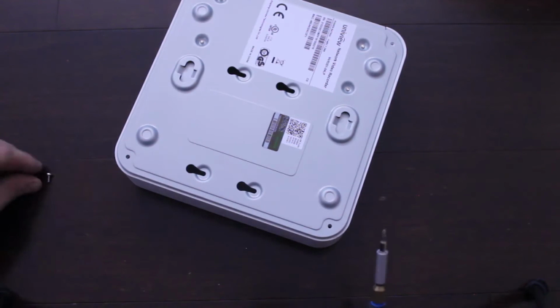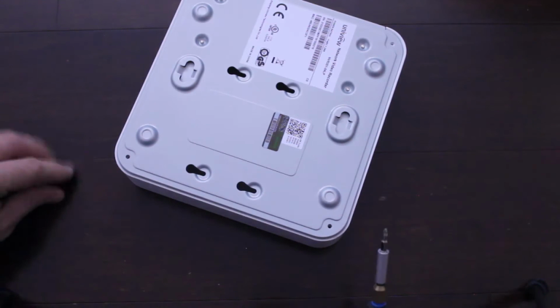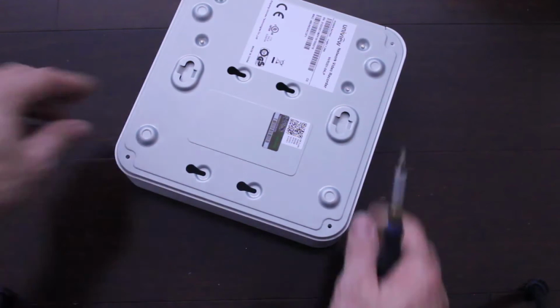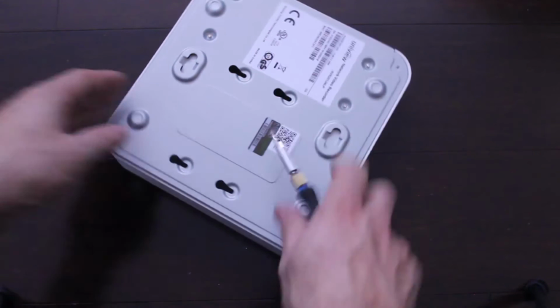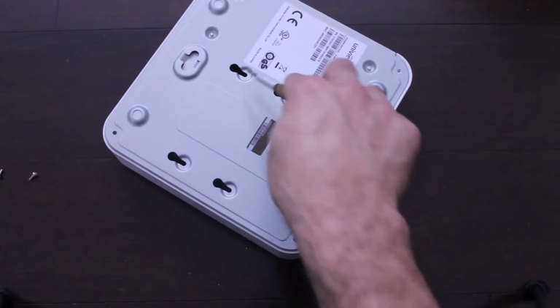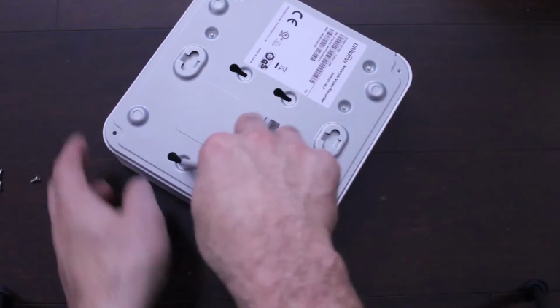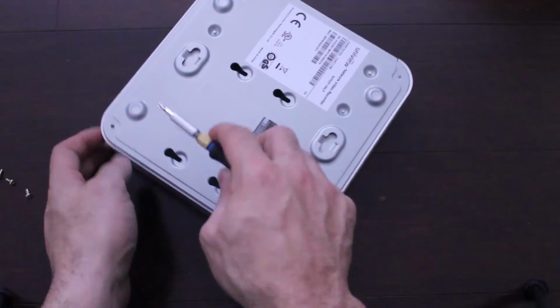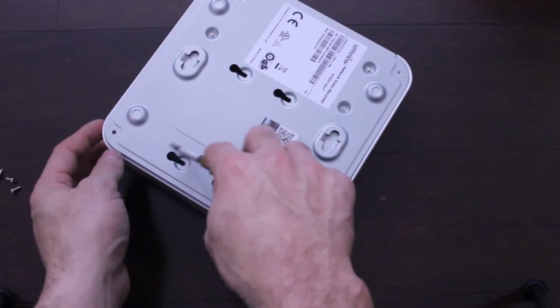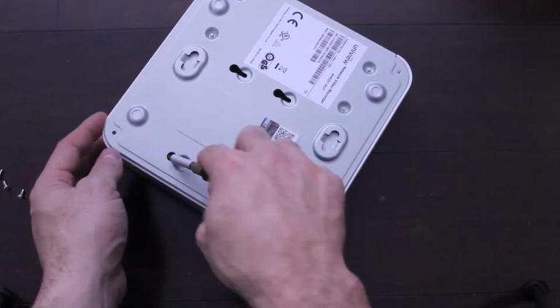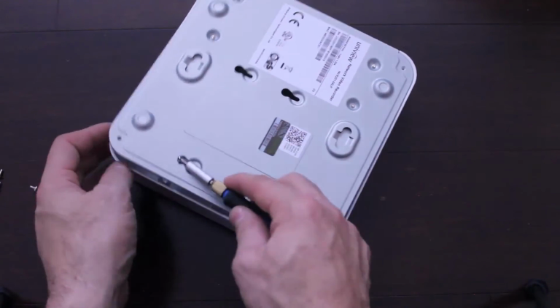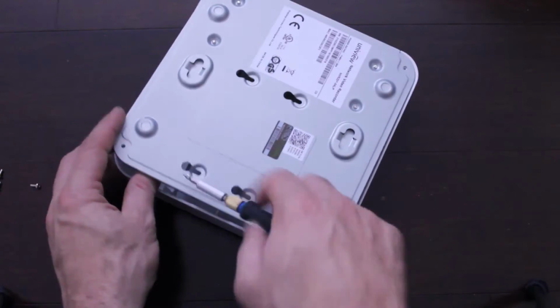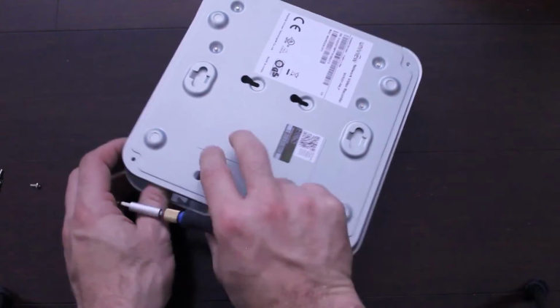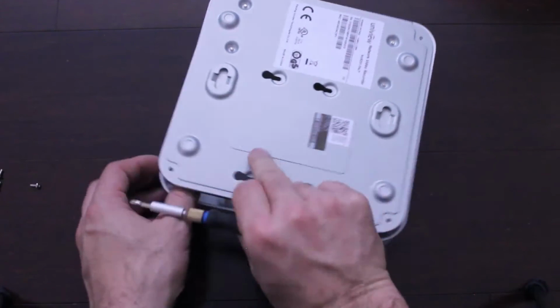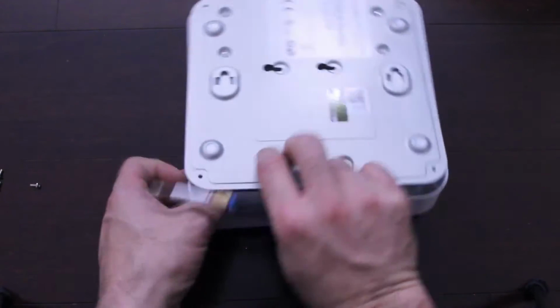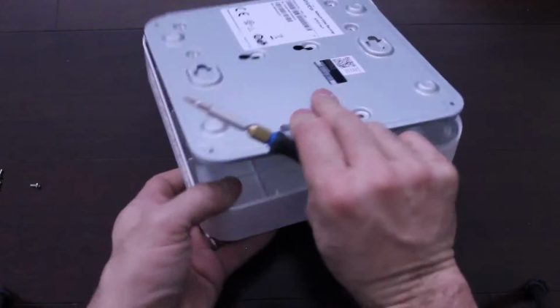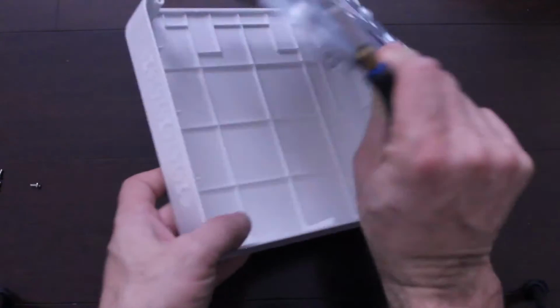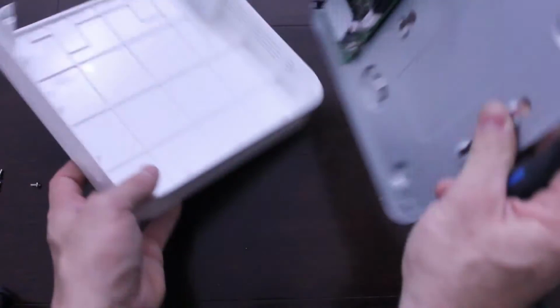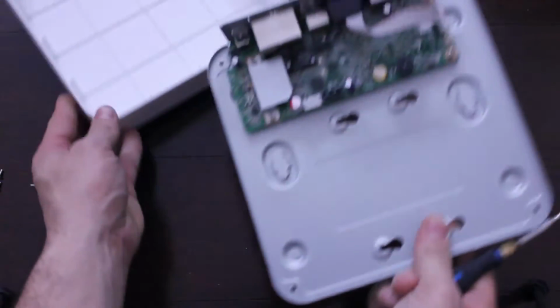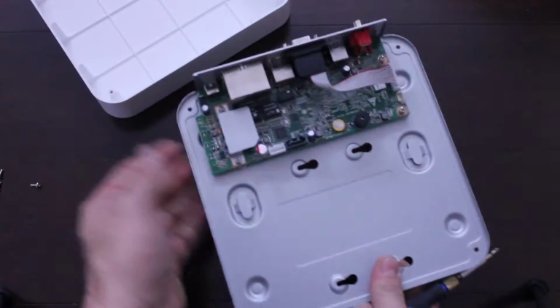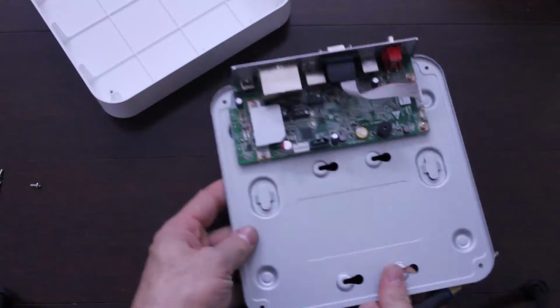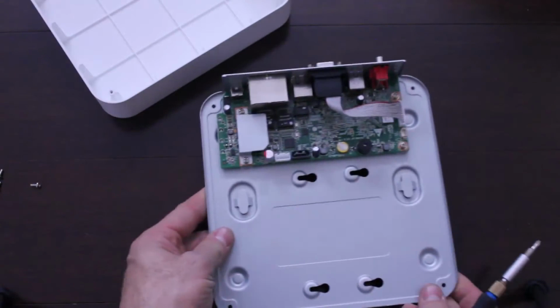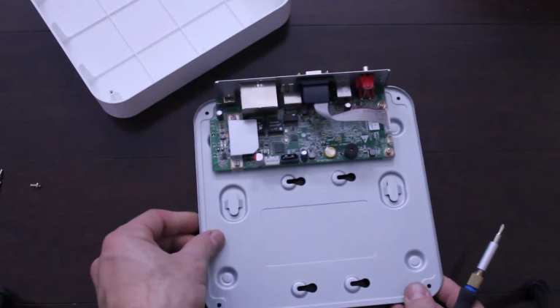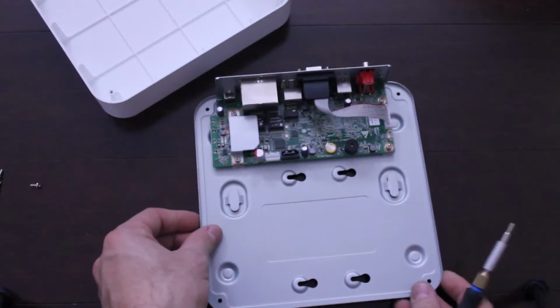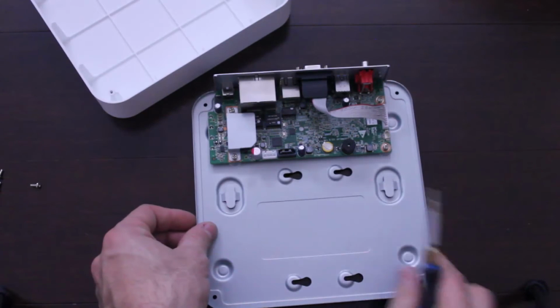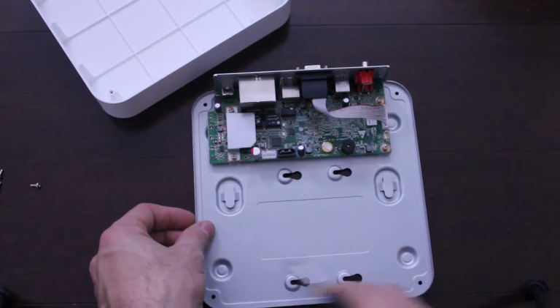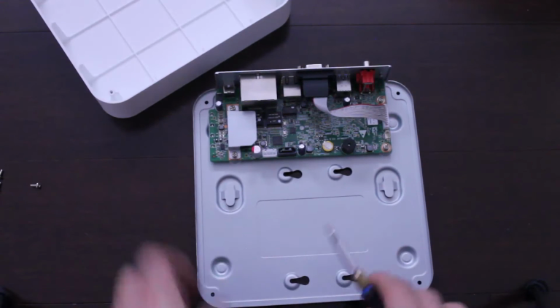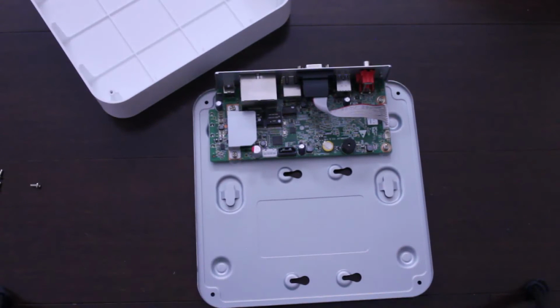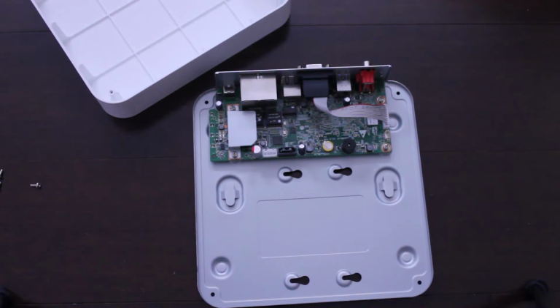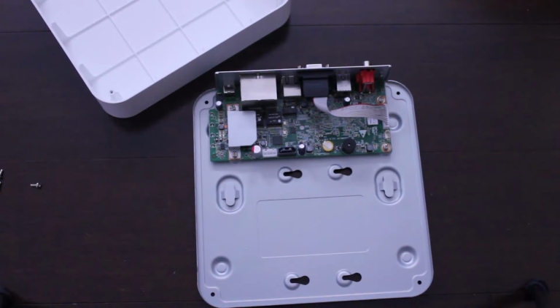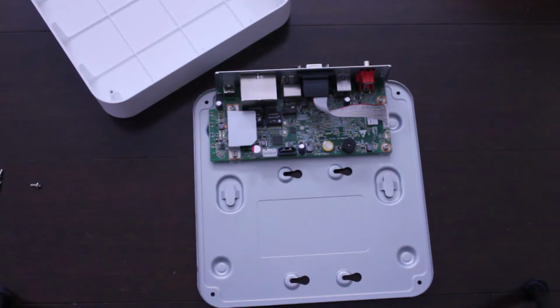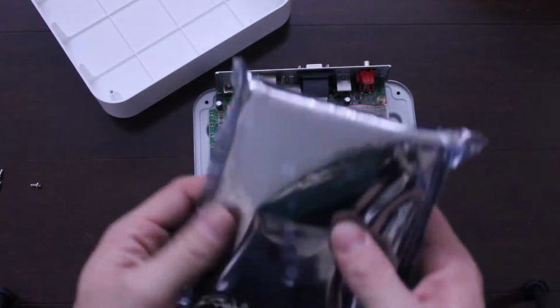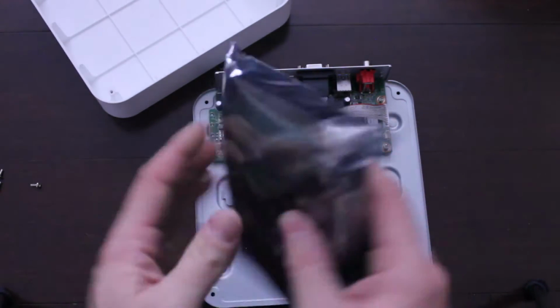Don't lose your screws. This just pops open. It's fanless — what I love about this. There's a slot here for the hard drive.